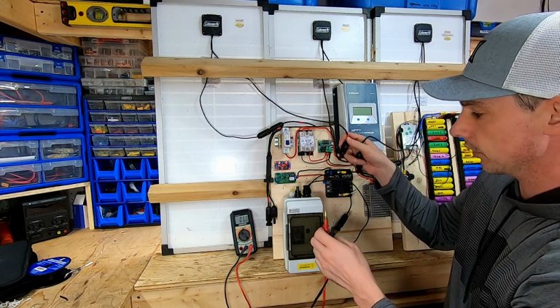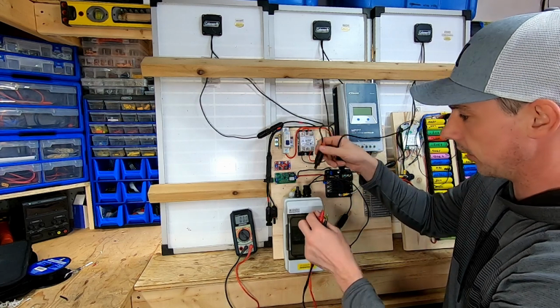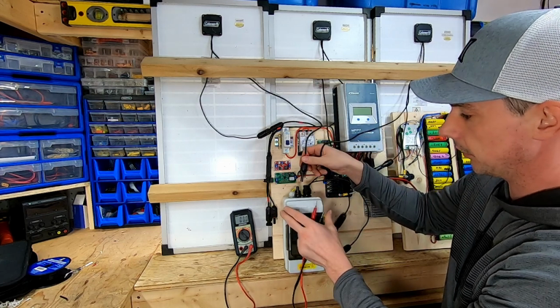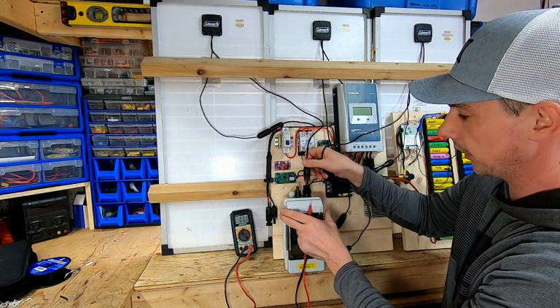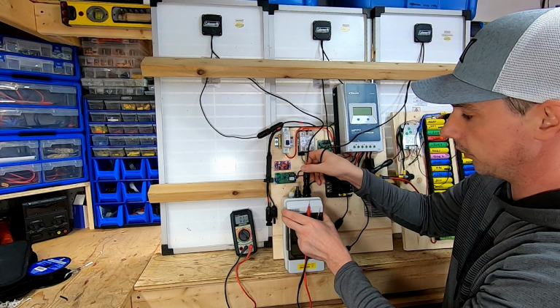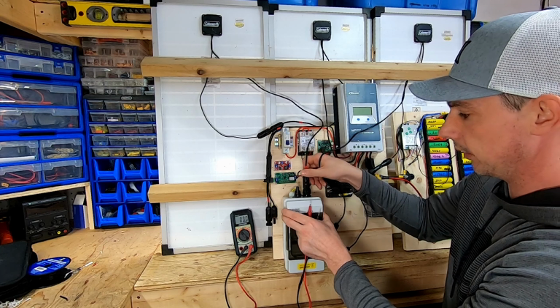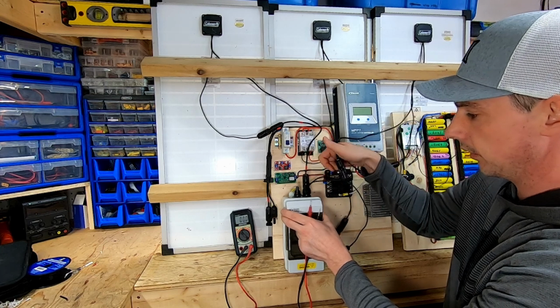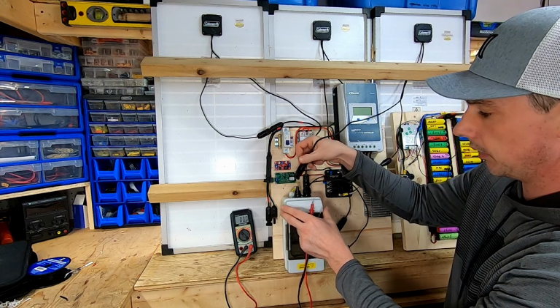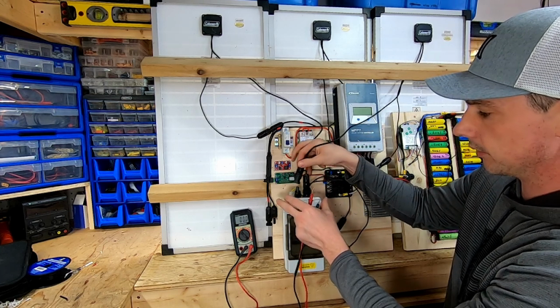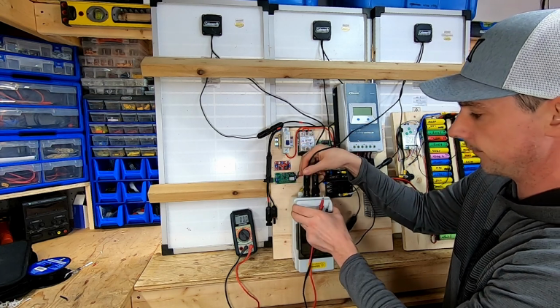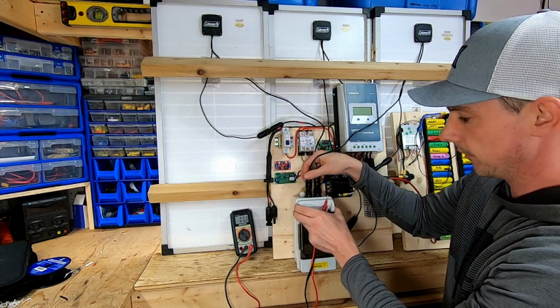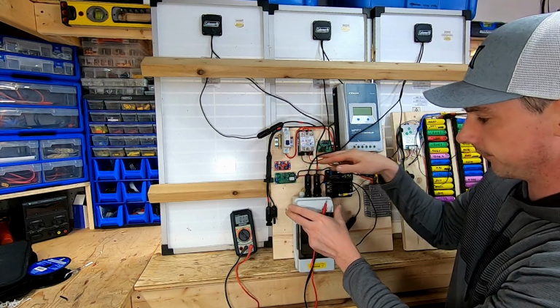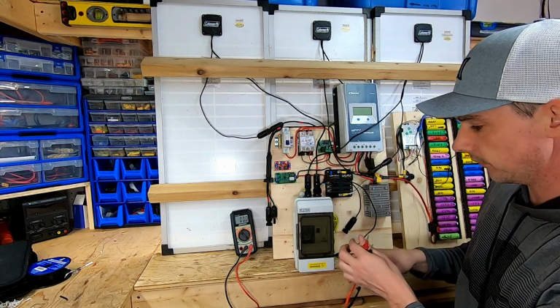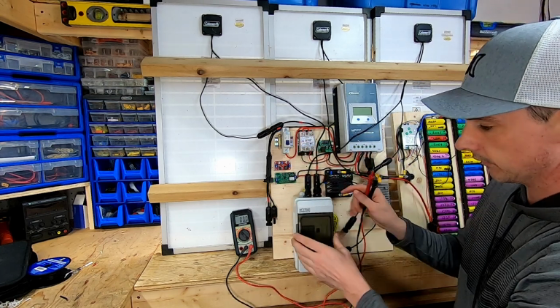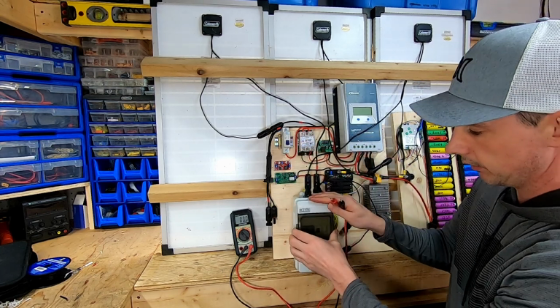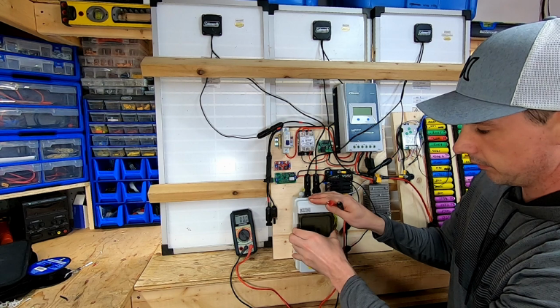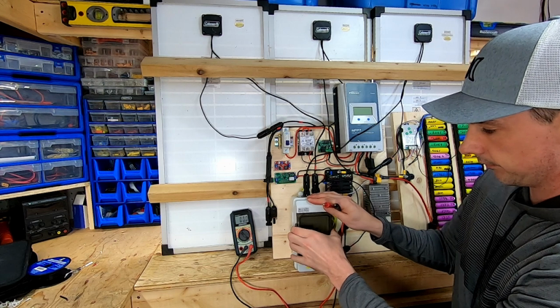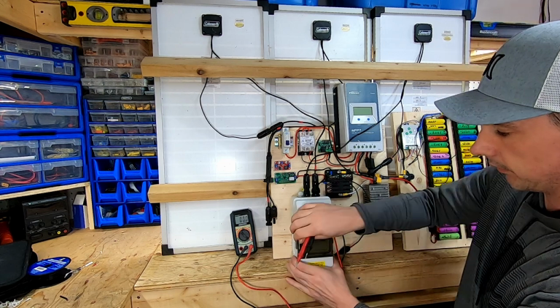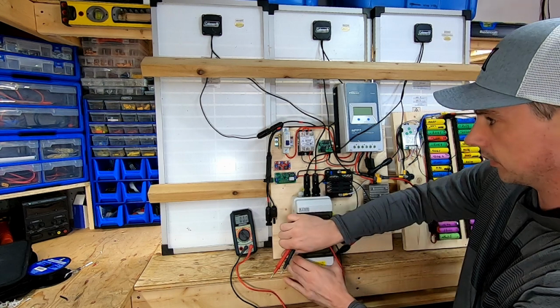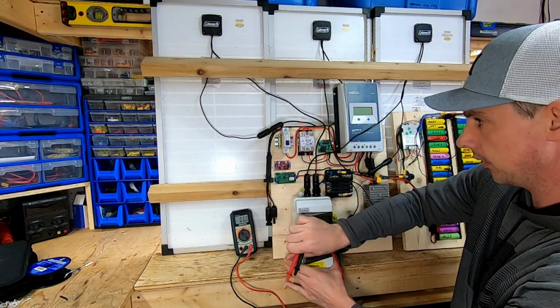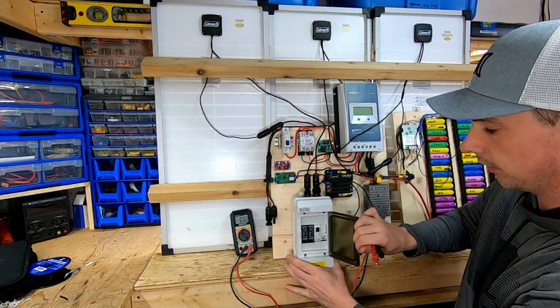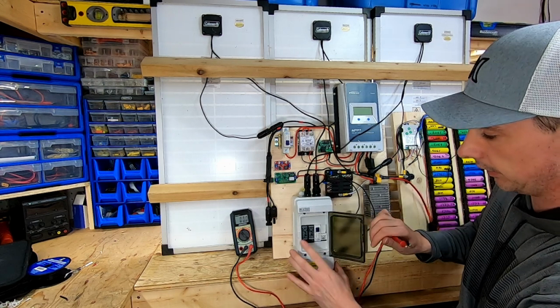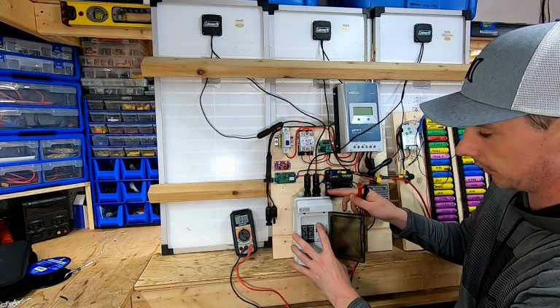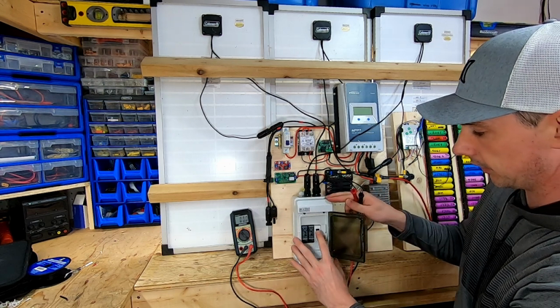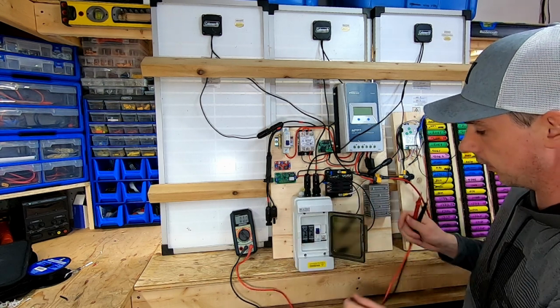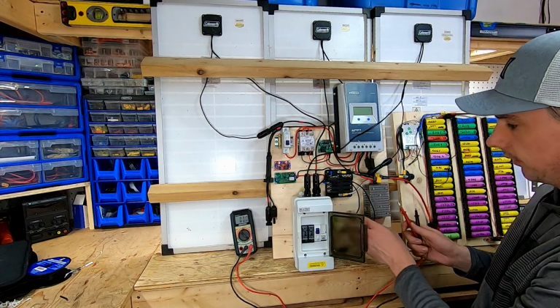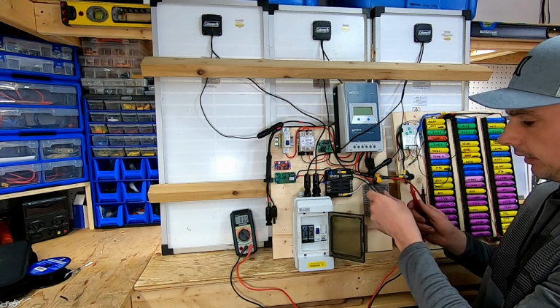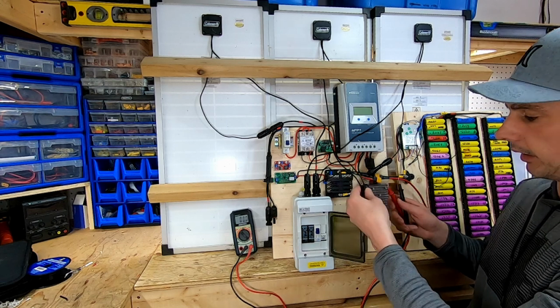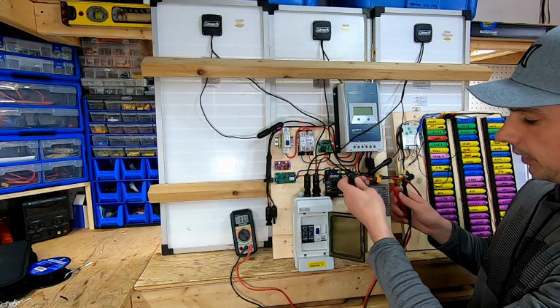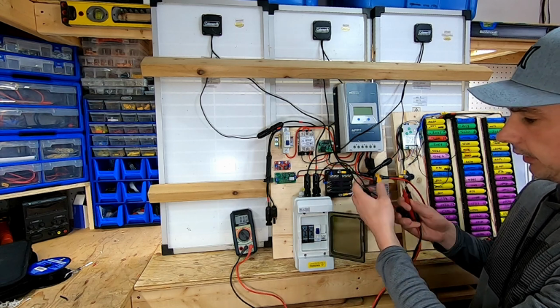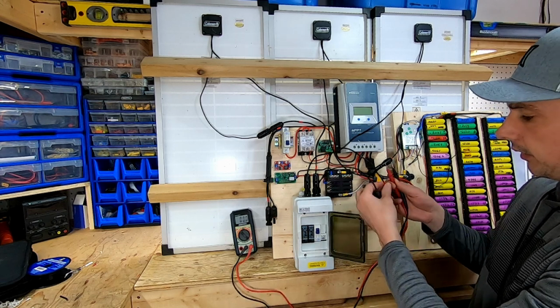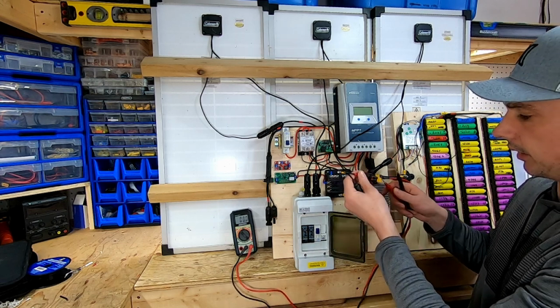Under the bench lights inside we have 36.5 volts. Now I'm going to plug it into my box.